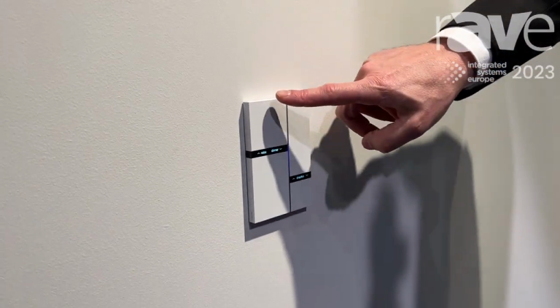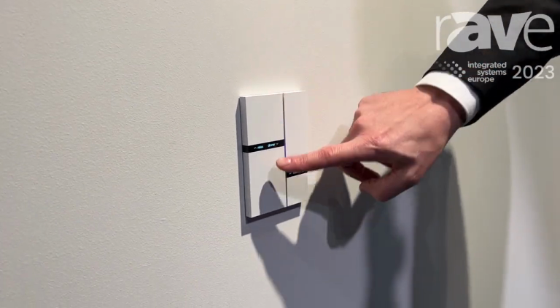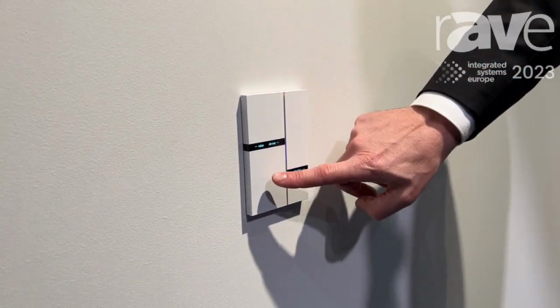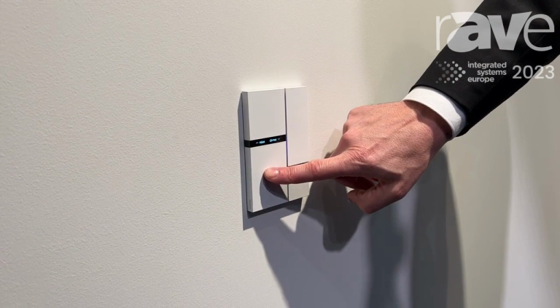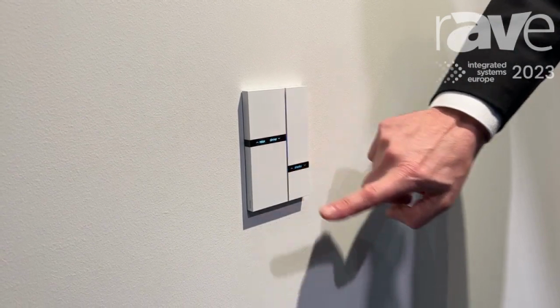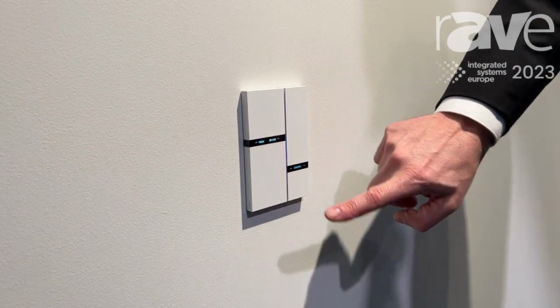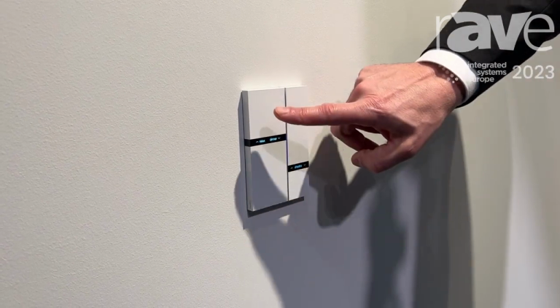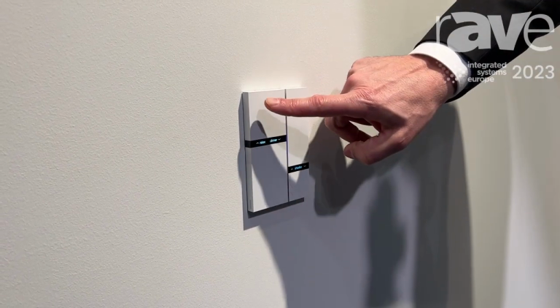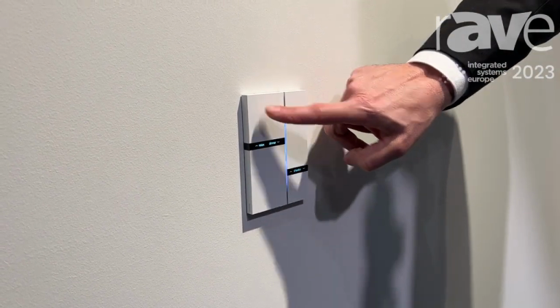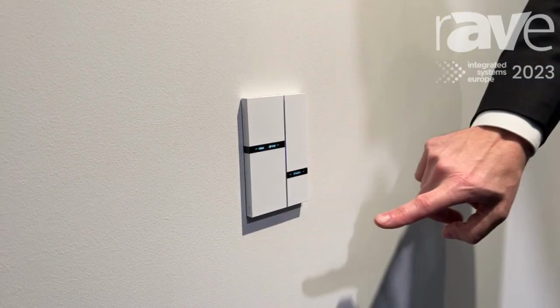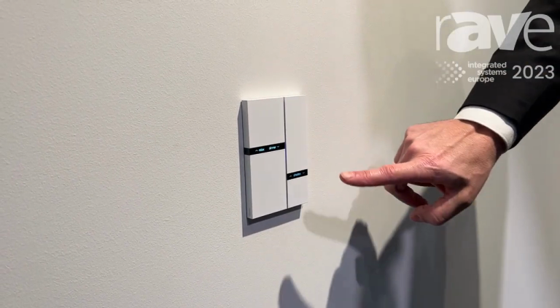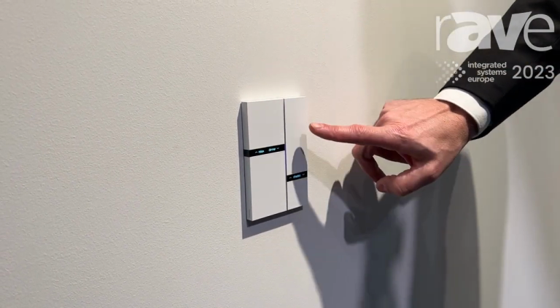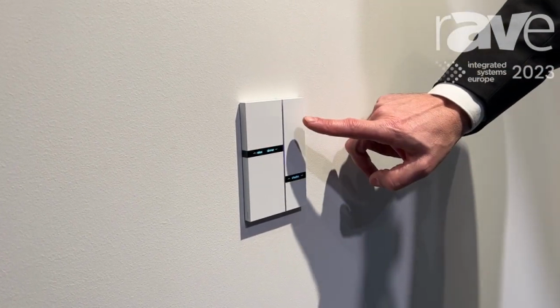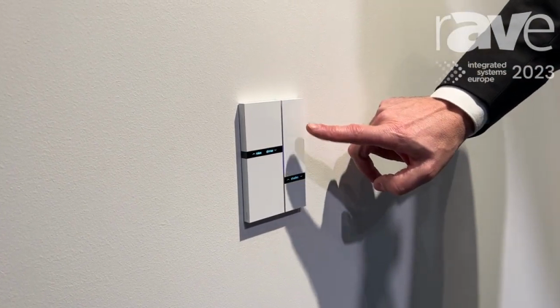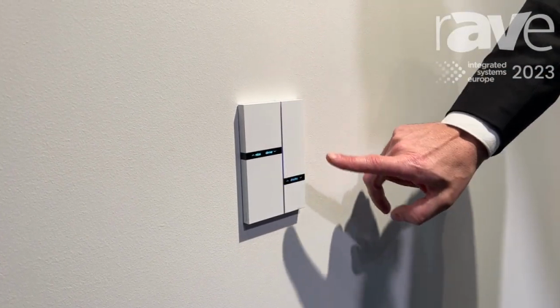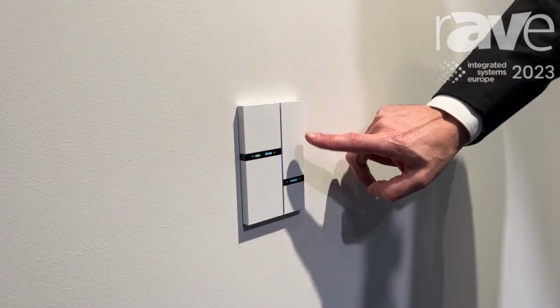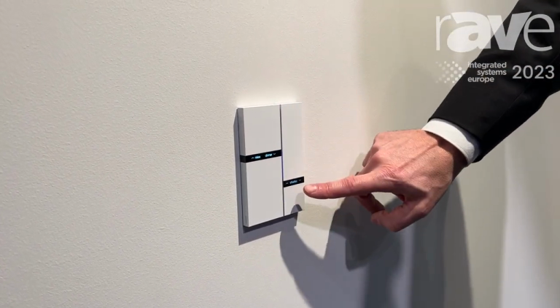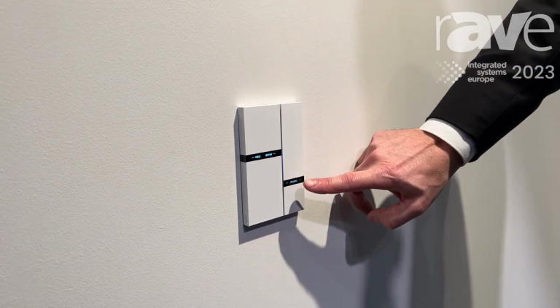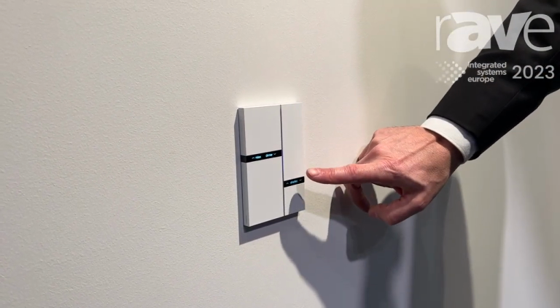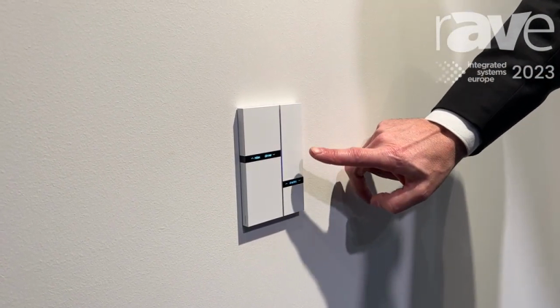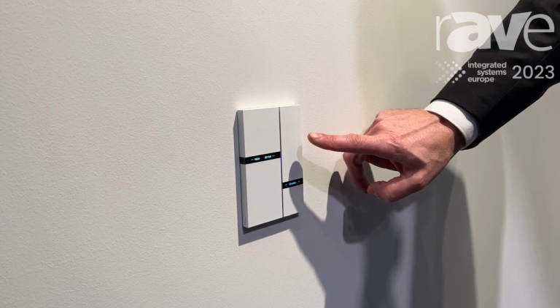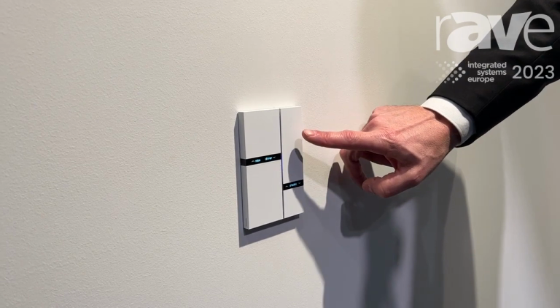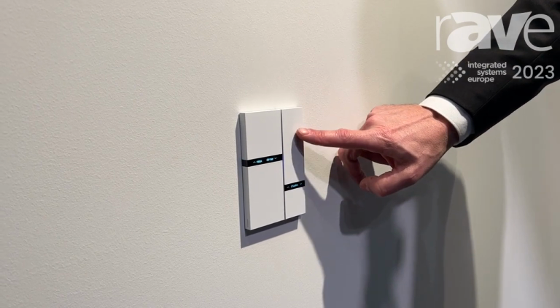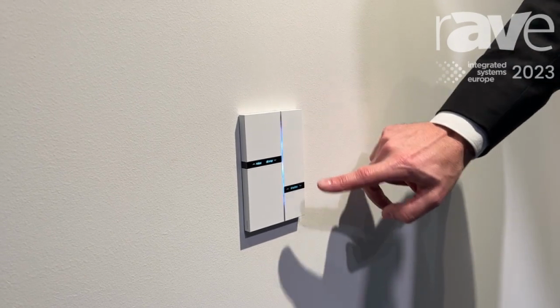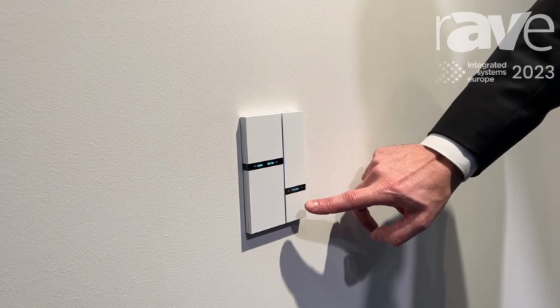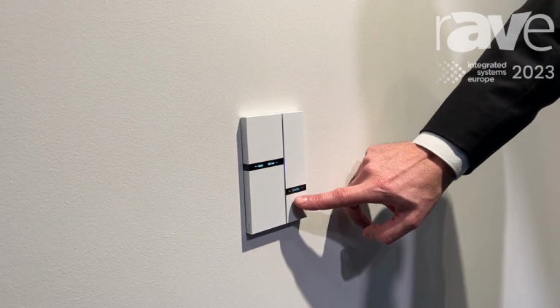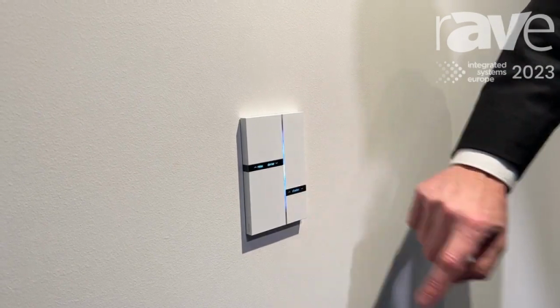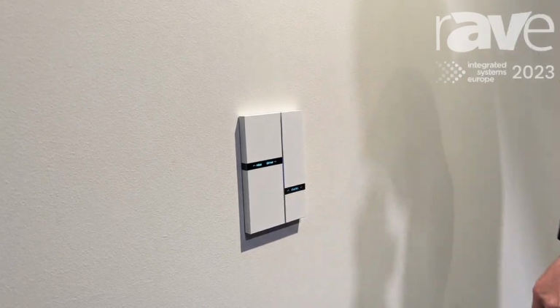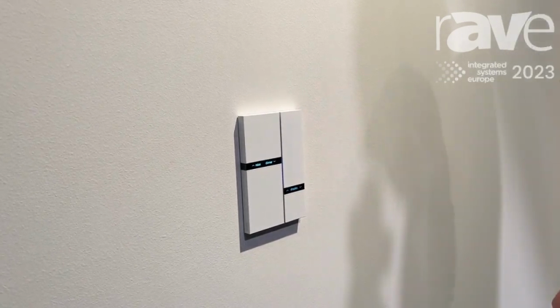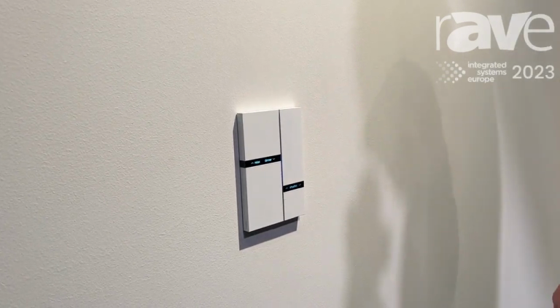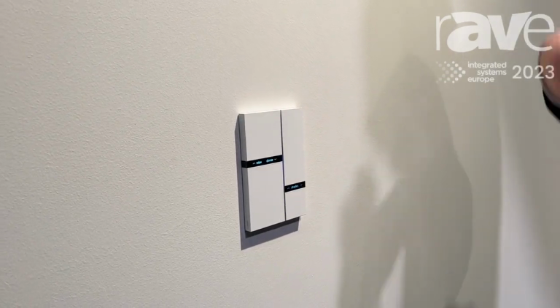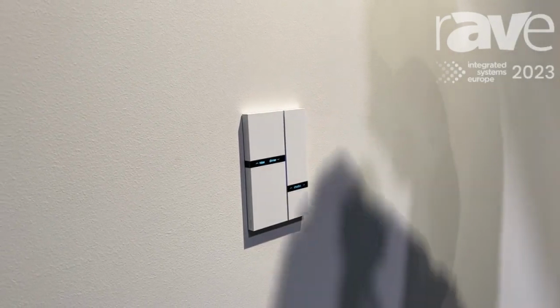A second function is that, for example, the relax setting or the dinner setting — you can simply click one of the buttons and define them. On the right-hand button, for example, you can do shades up and shades down.